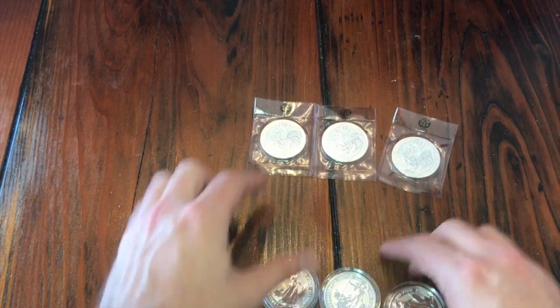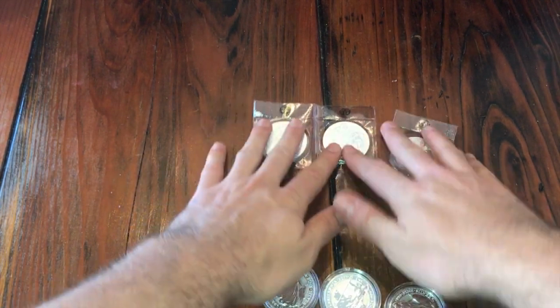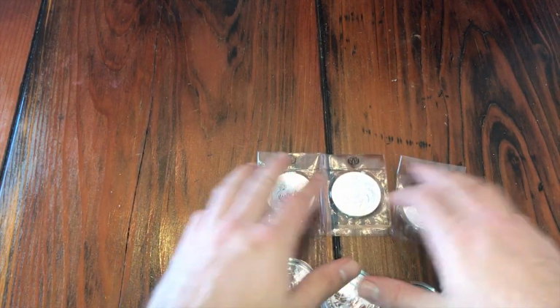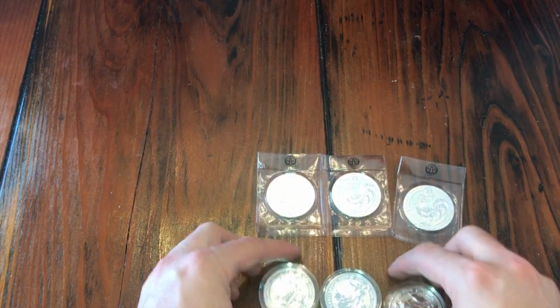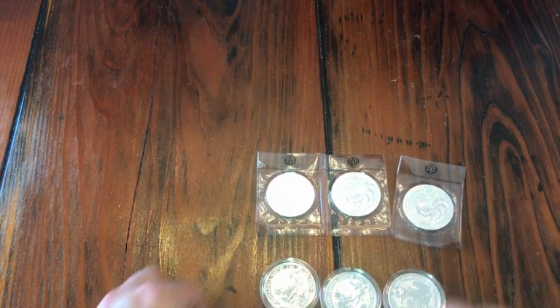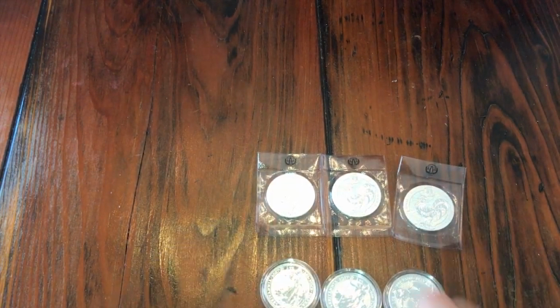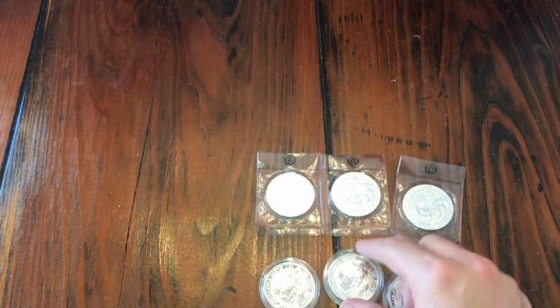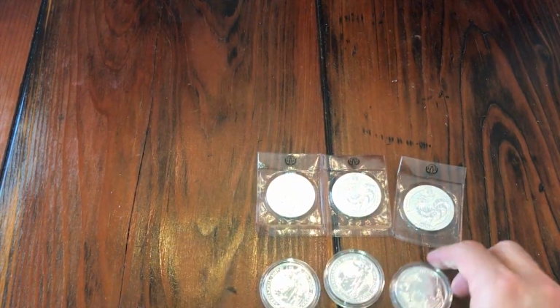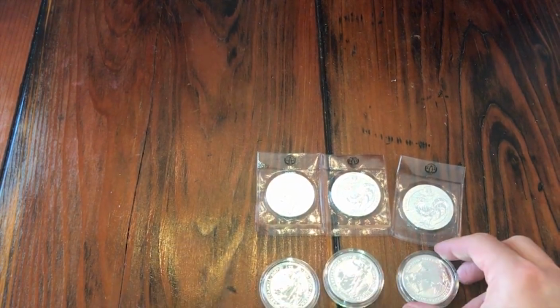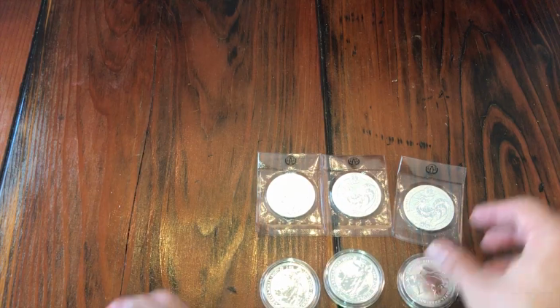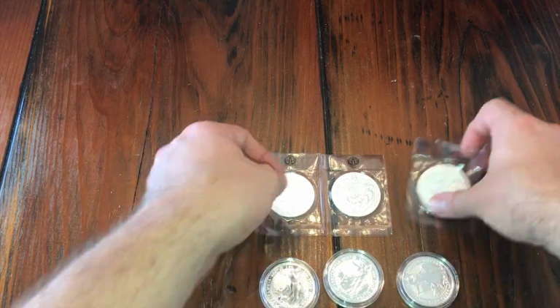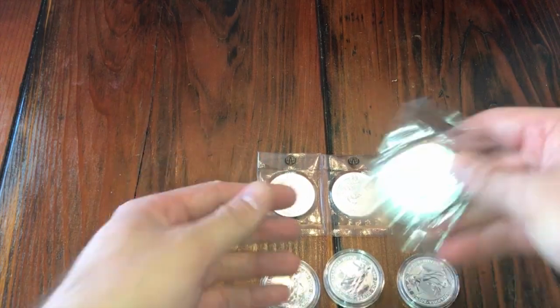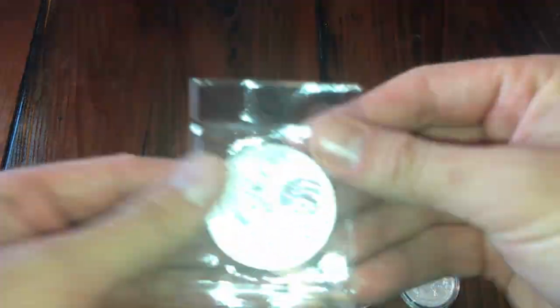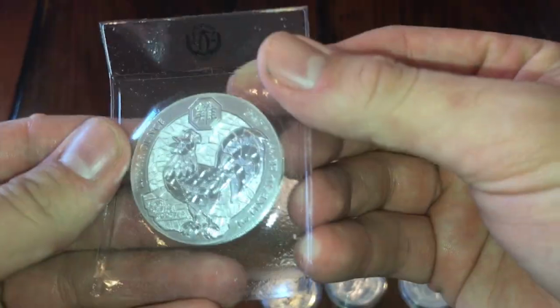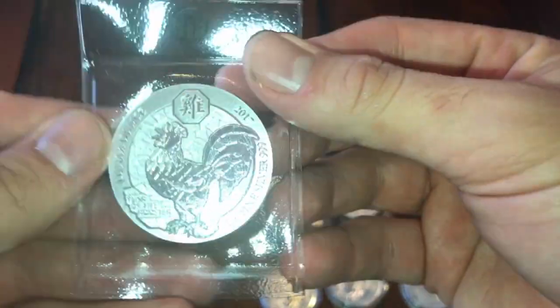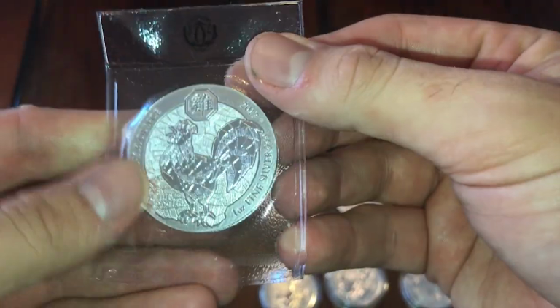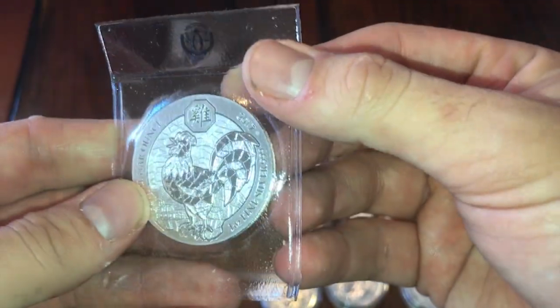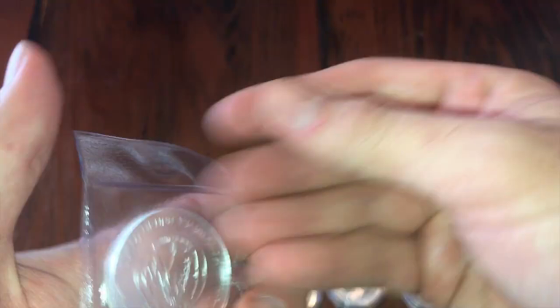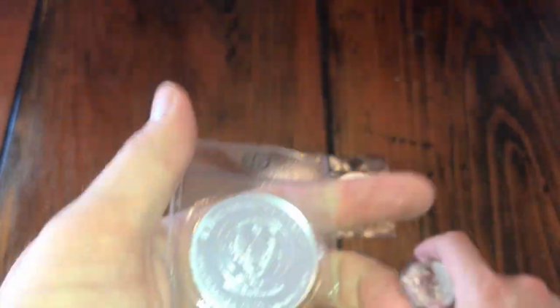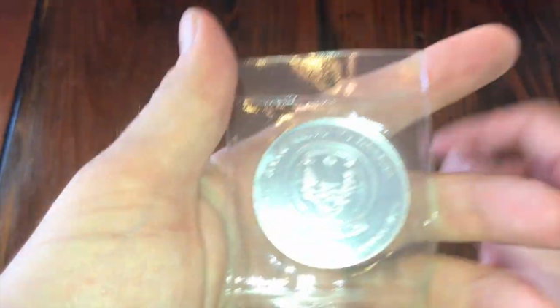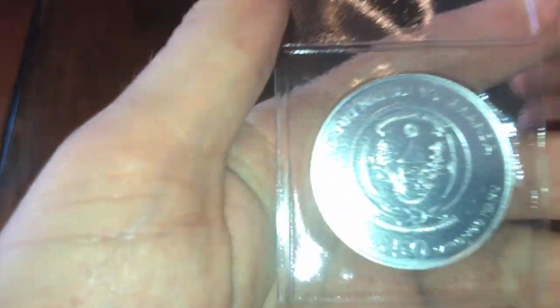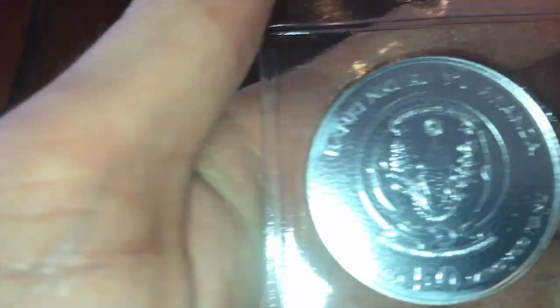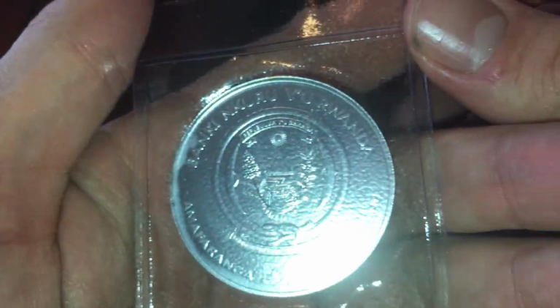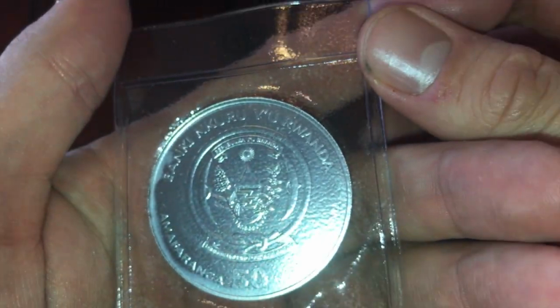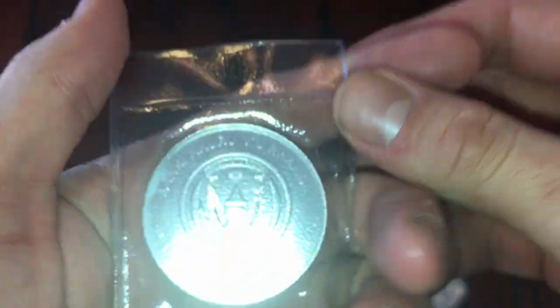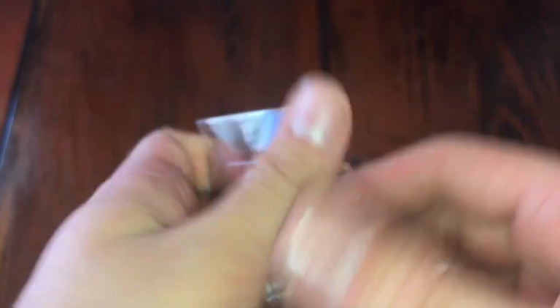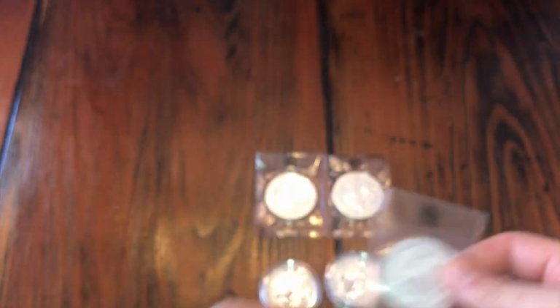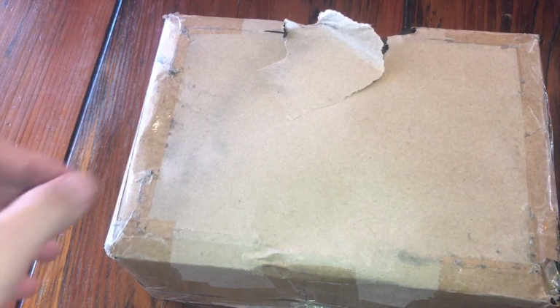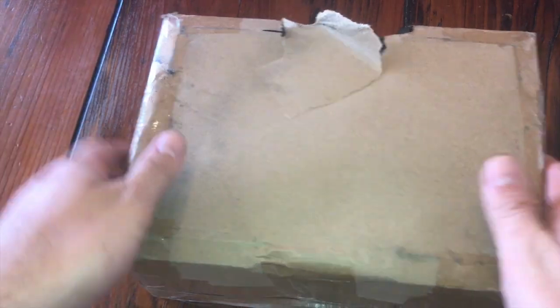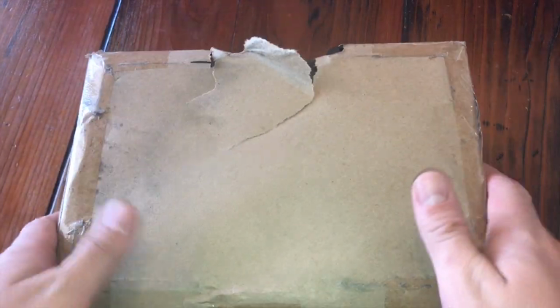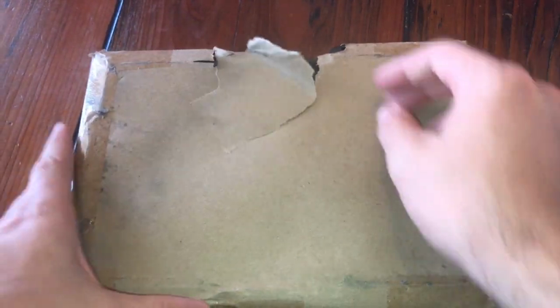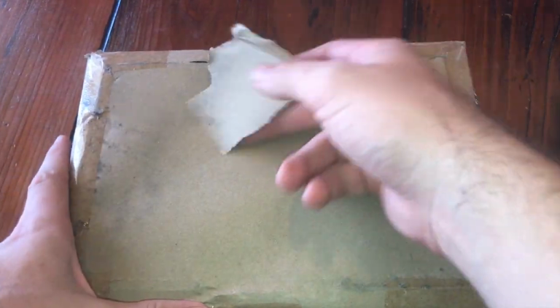Anyways, that's a quick unboxing from J.M. Bullion. I do buy from them from time to time when I want something, and they had these, and I saw these and added them in as well. And here's another boring unboxing.